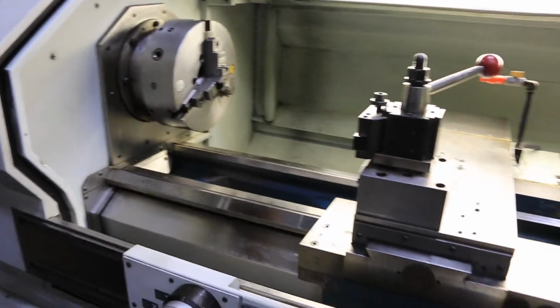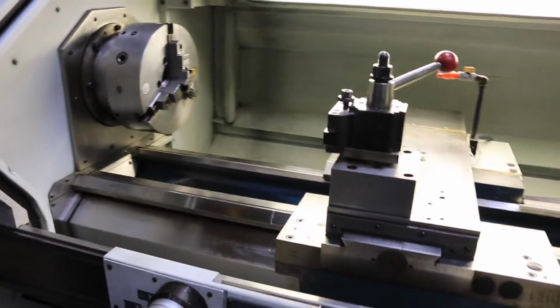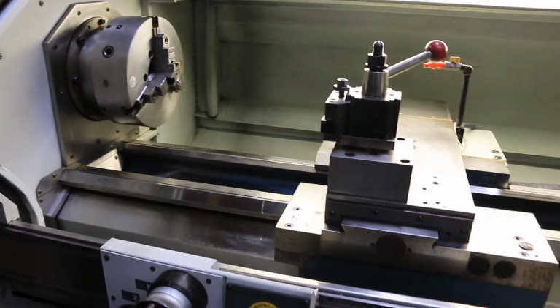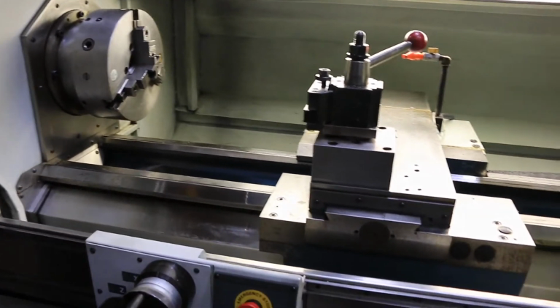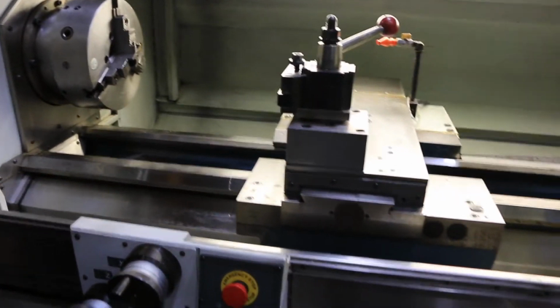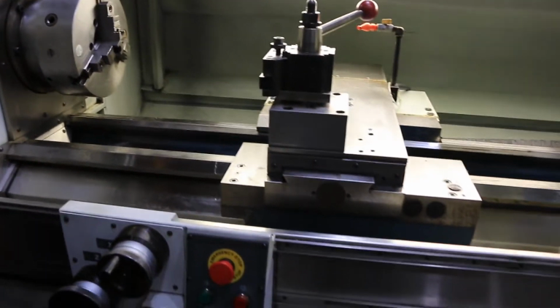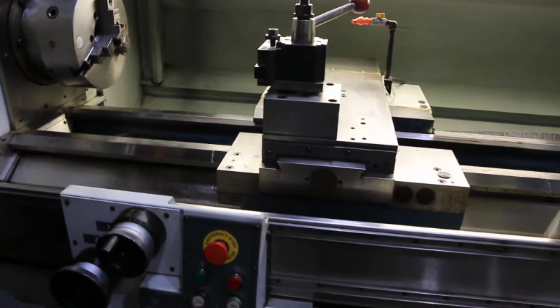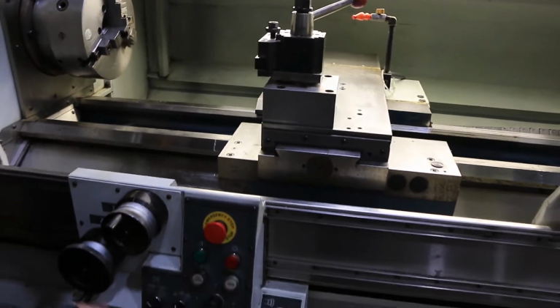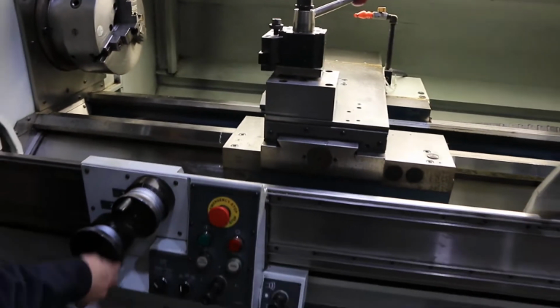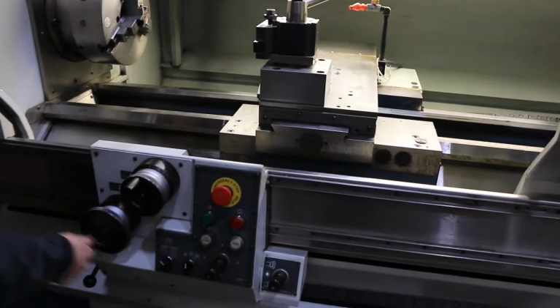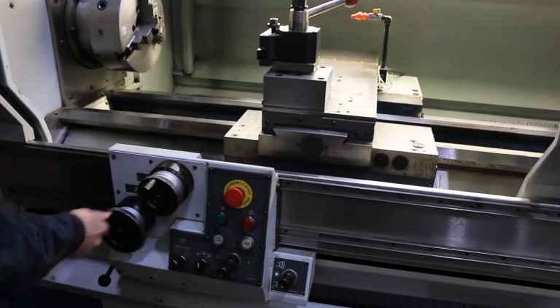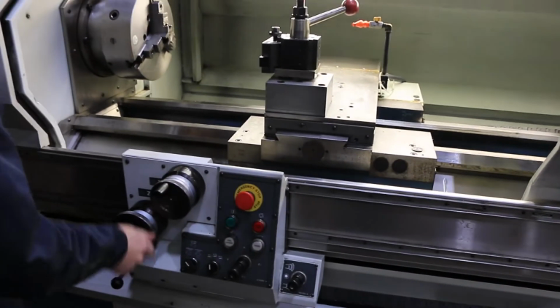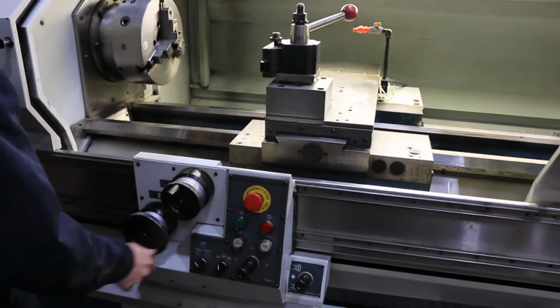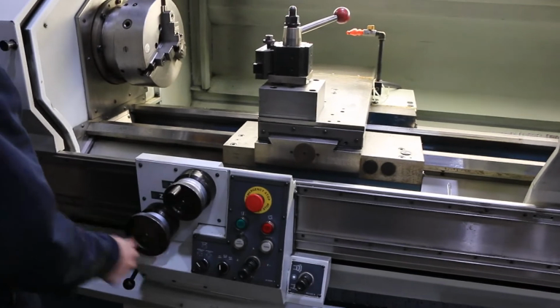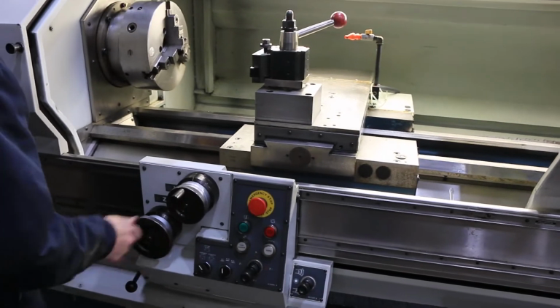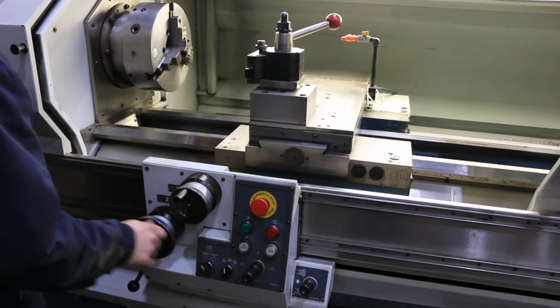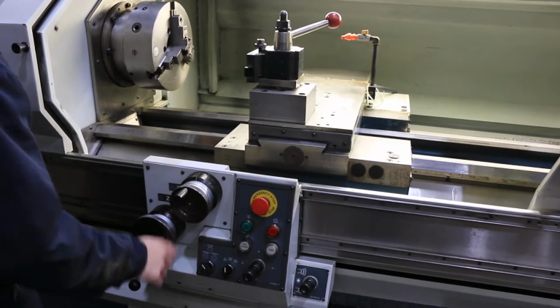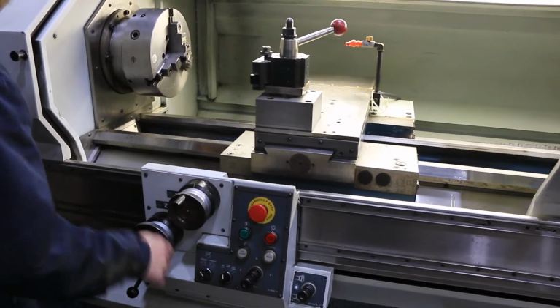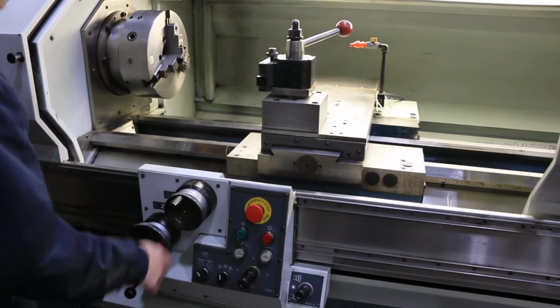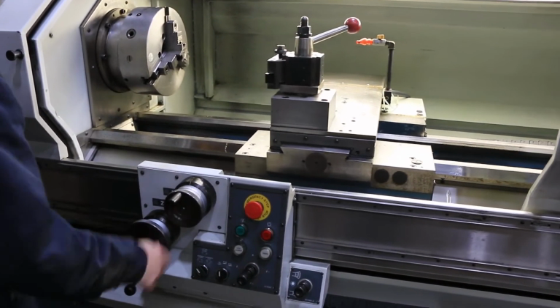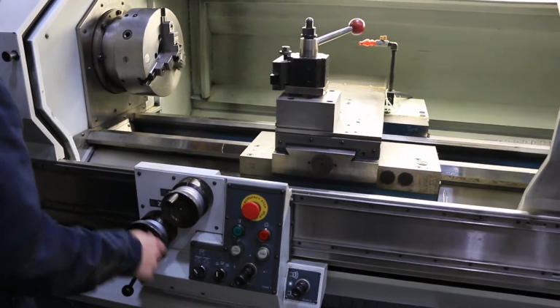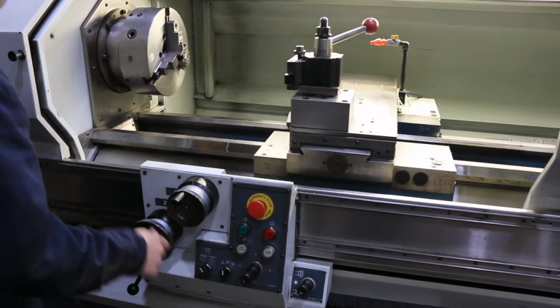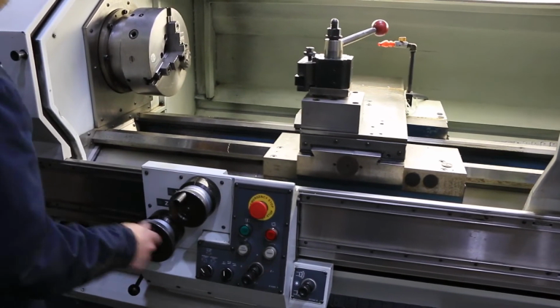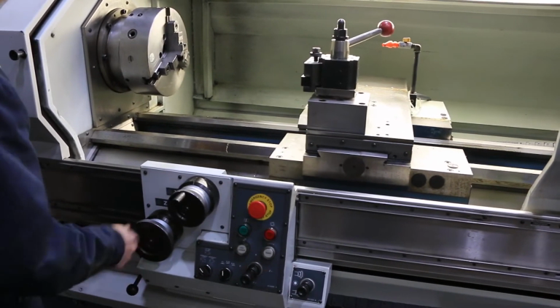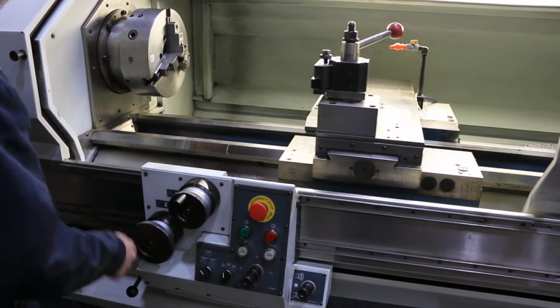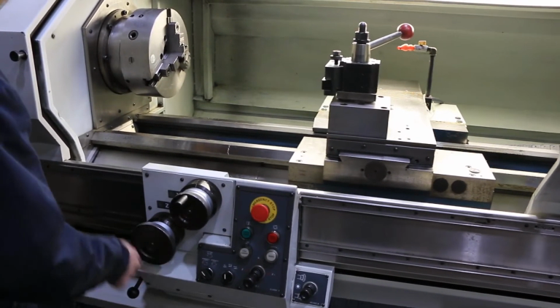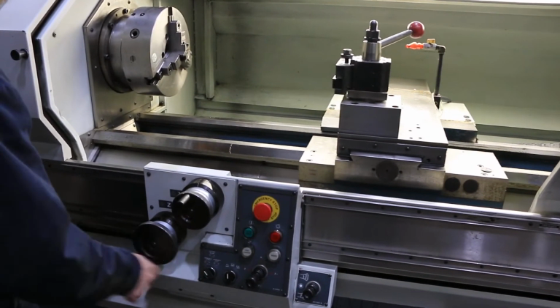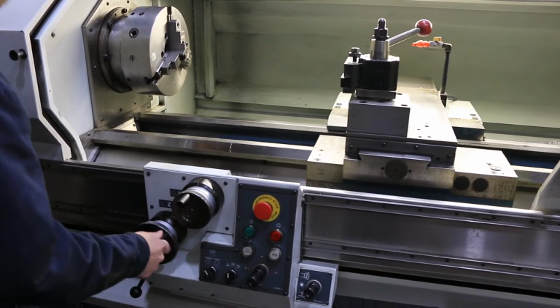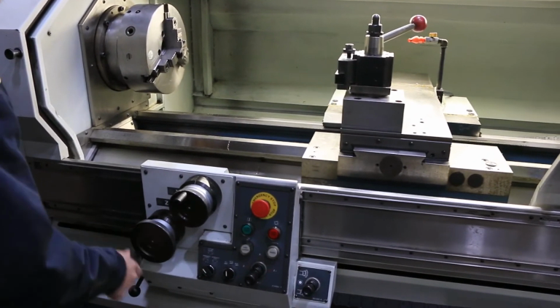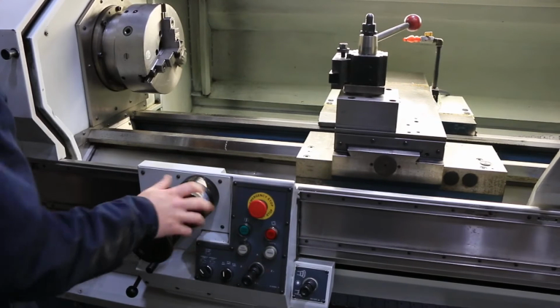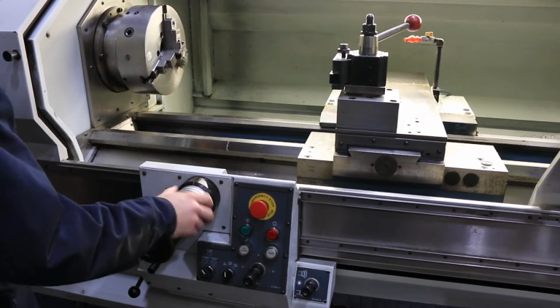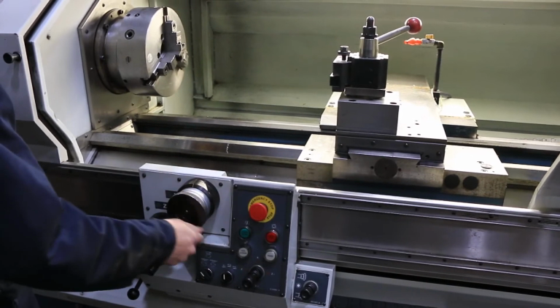We have the collet closer and nose piece. He's simulating with the handwheels where the machine acts like a digital readout on the control.